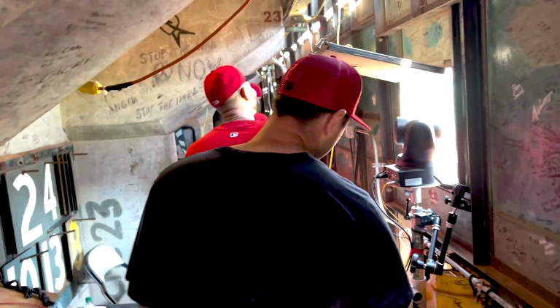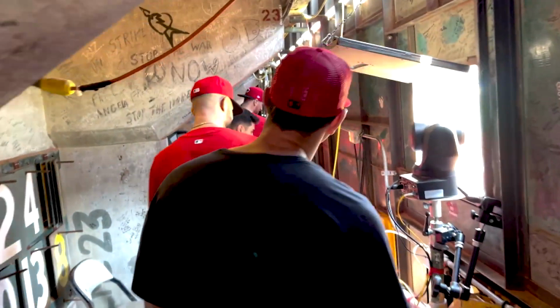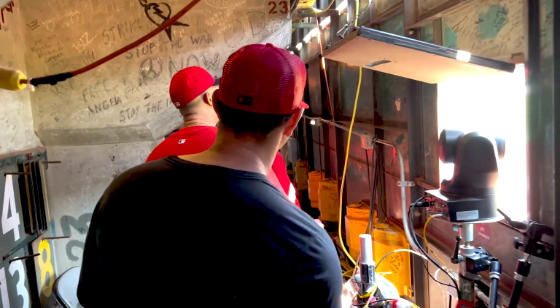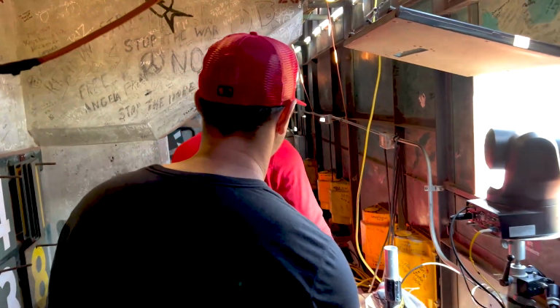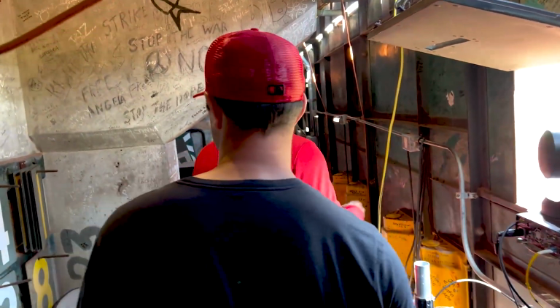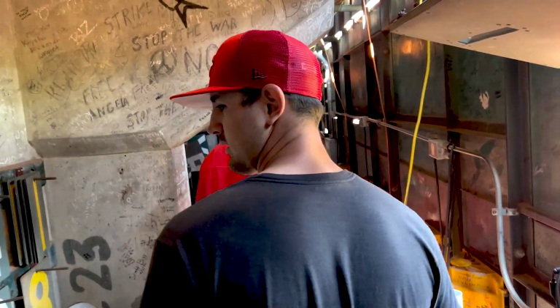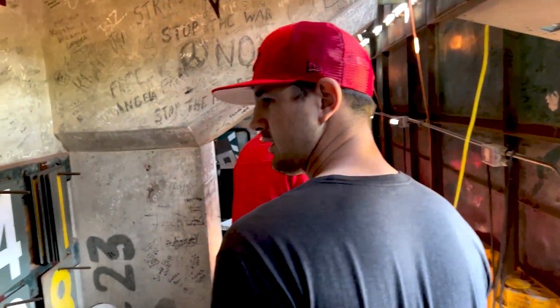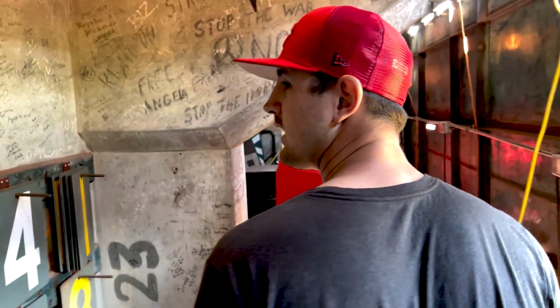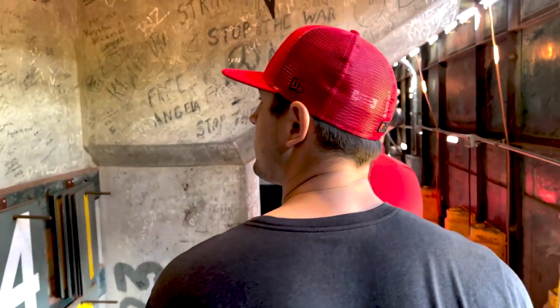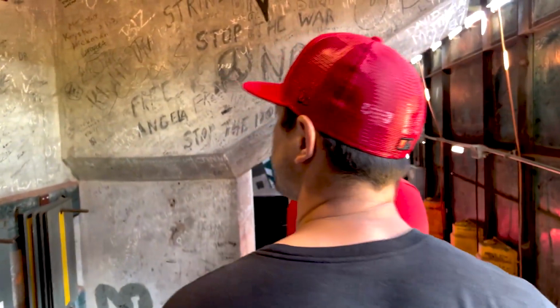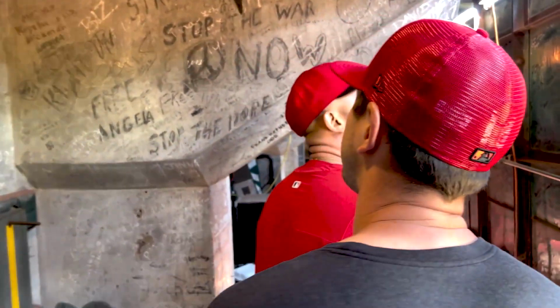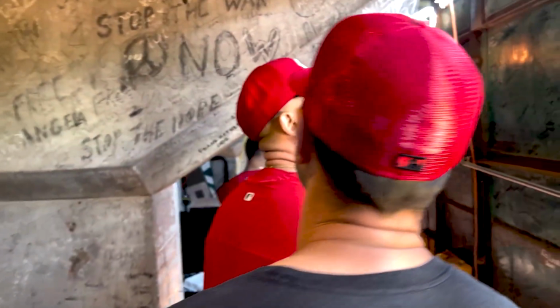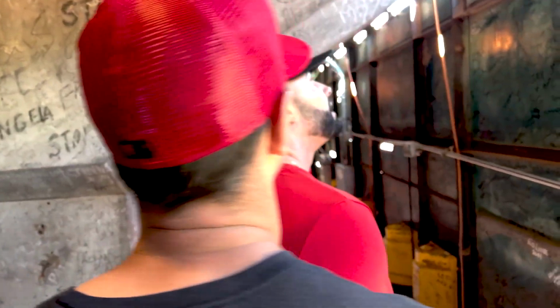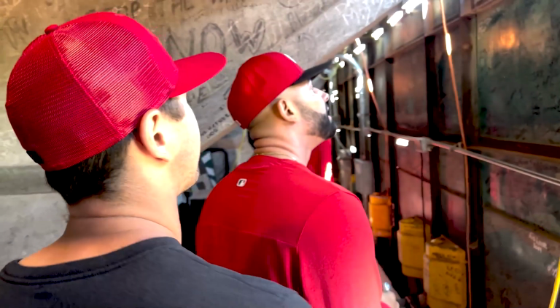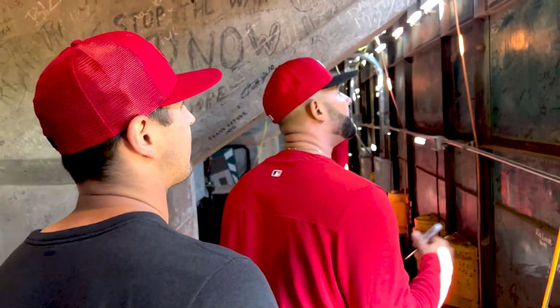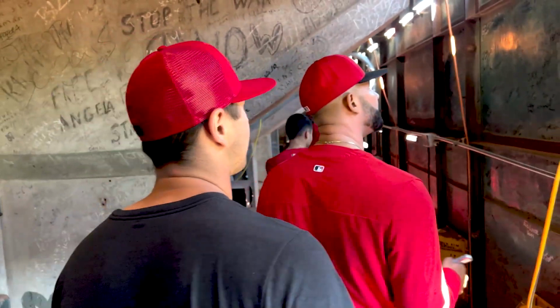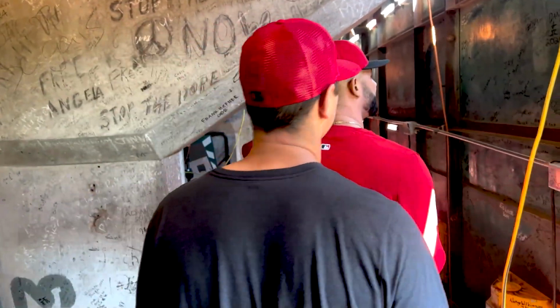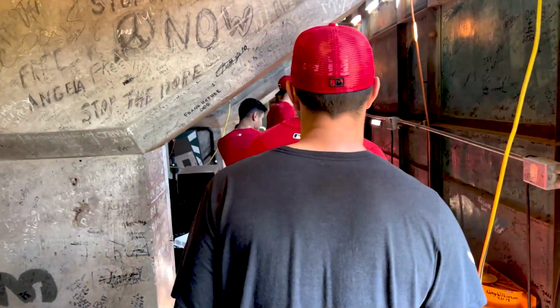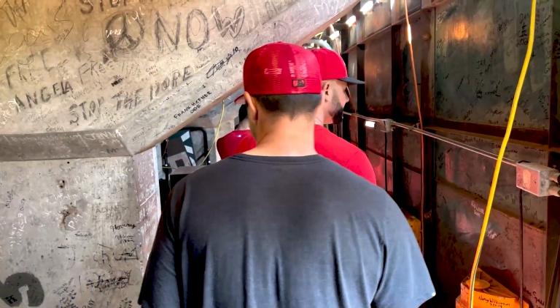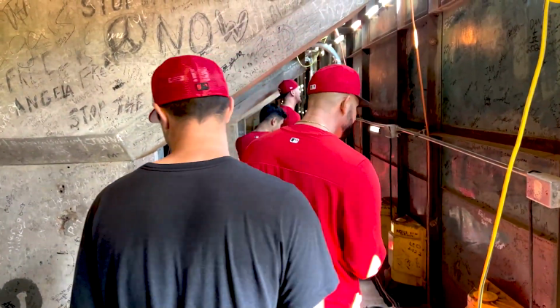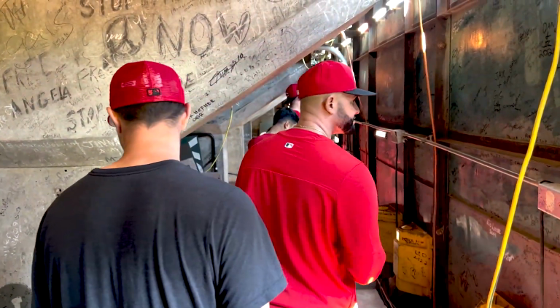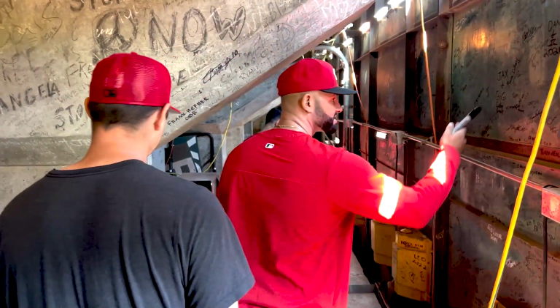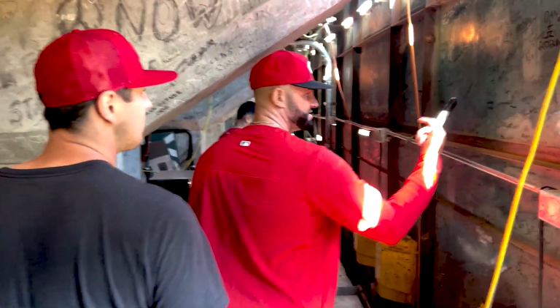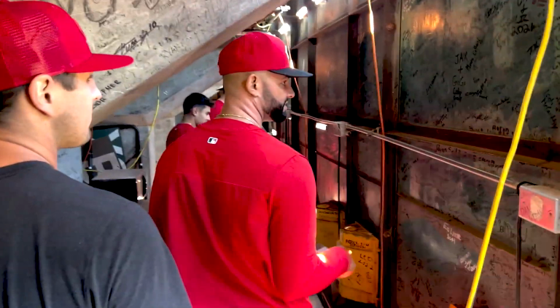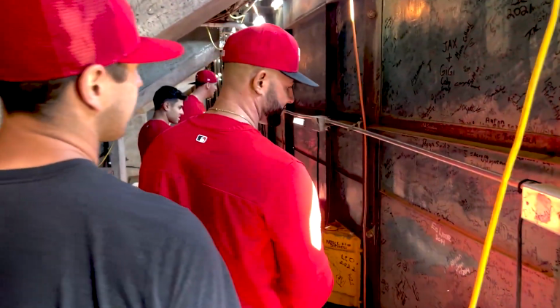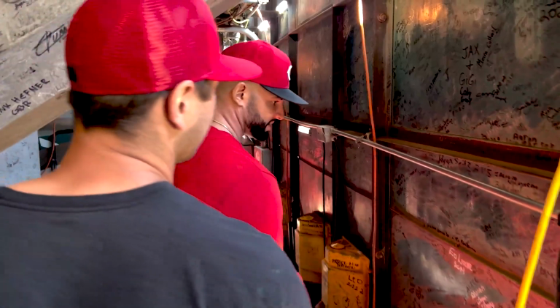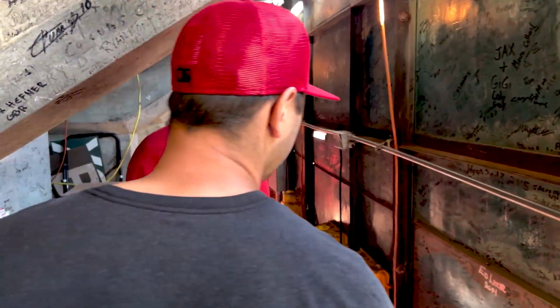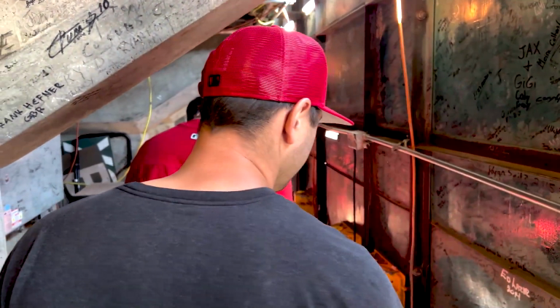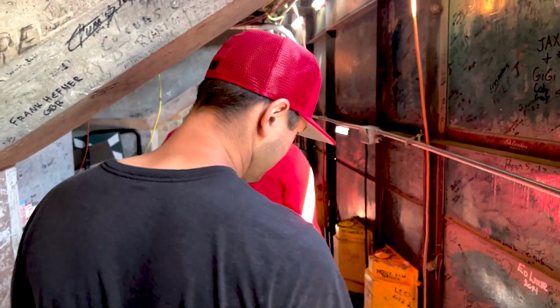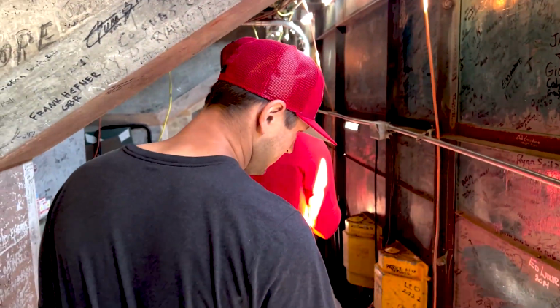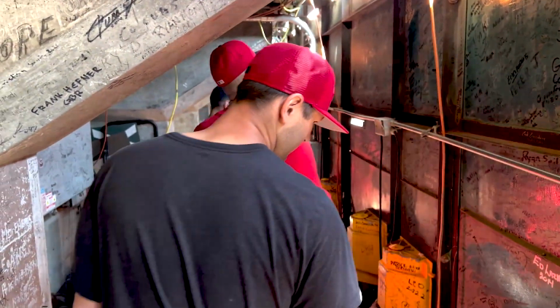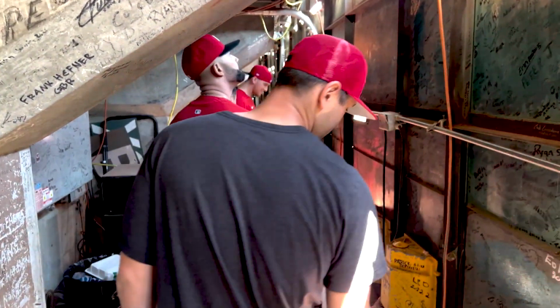Oh, a Babe Ruth sign — is that what you just said? Do you know where it is? I imagine it's probably gone away by now. No.